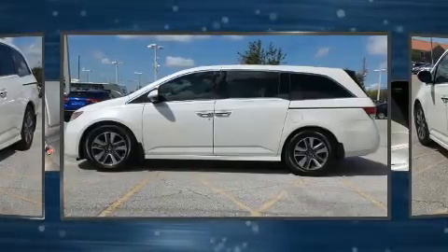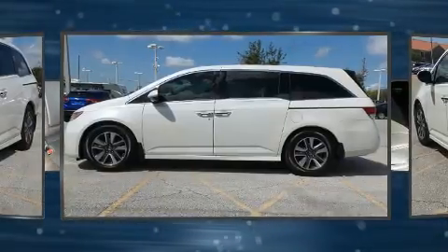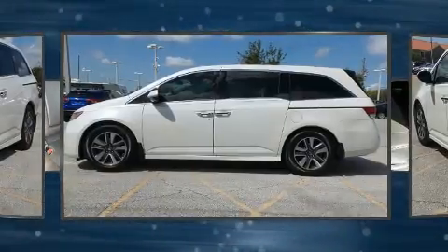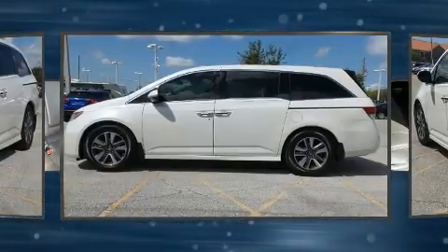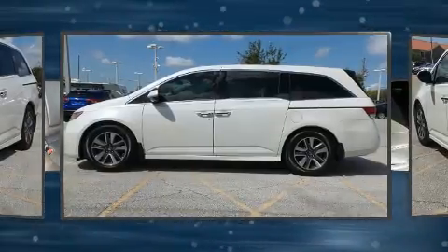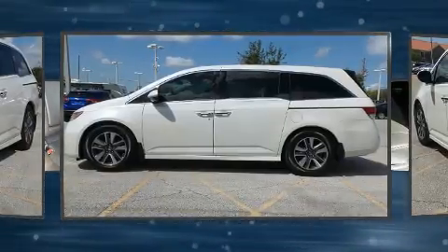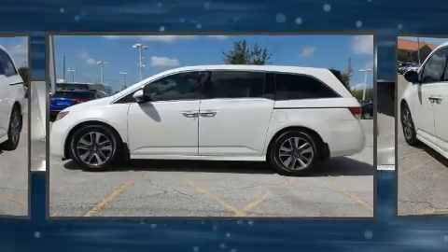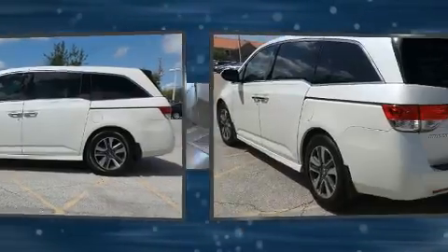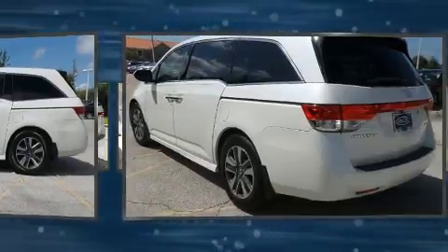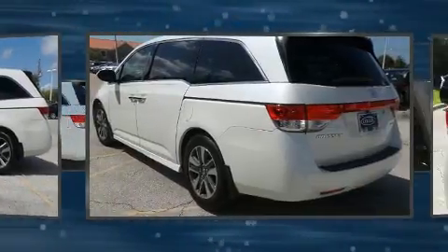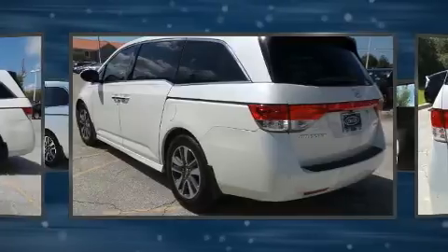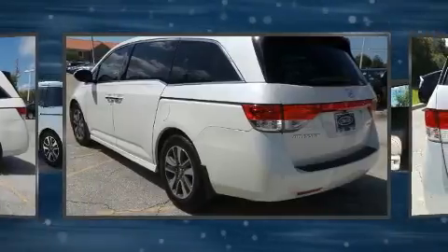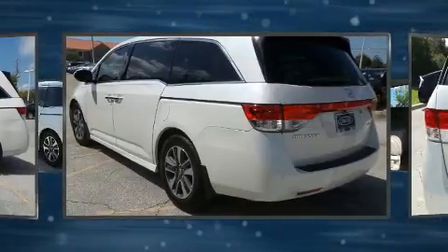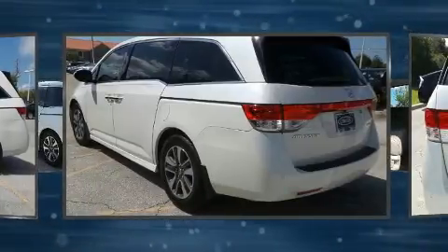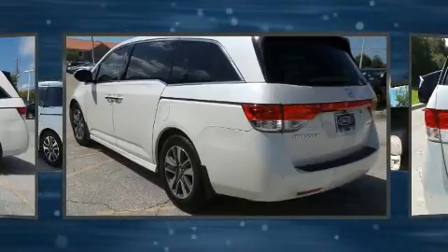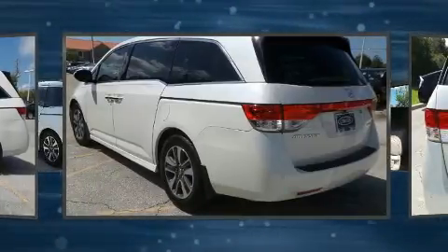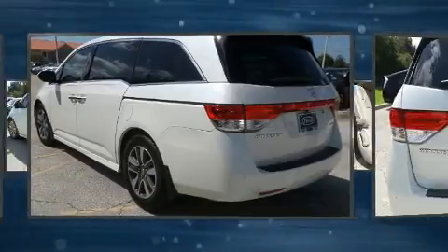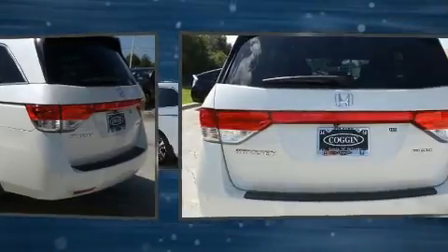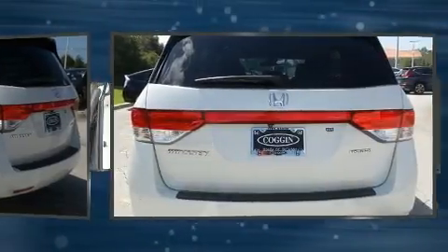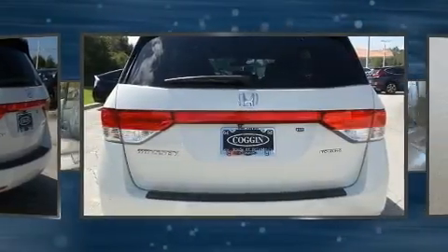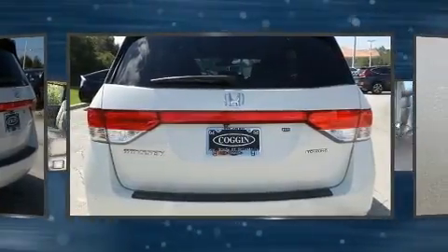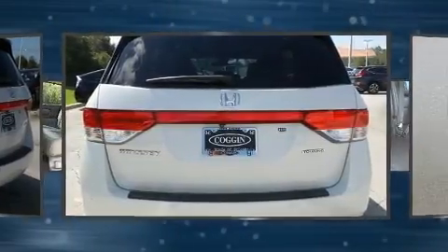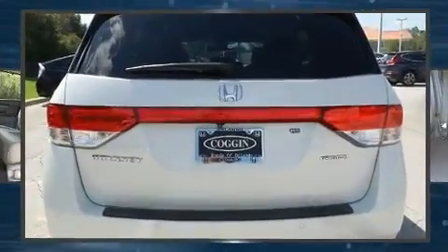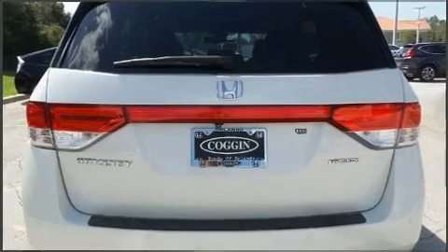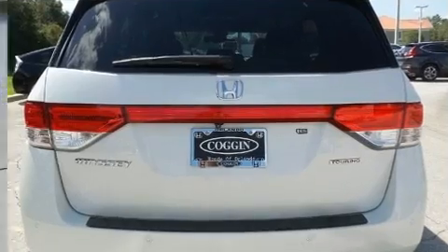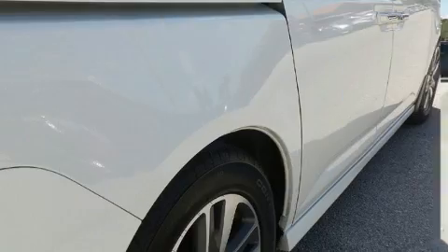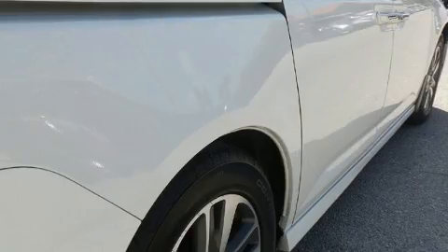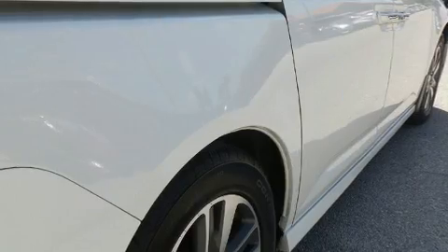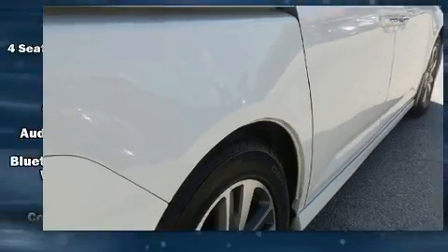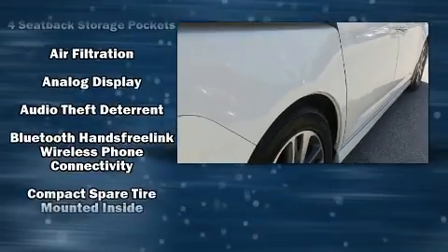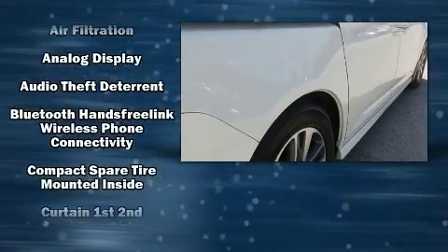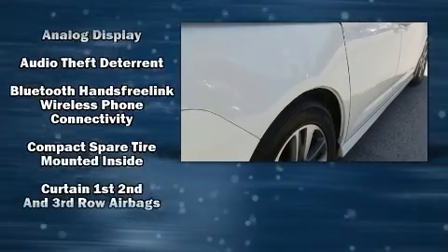You and your passengers will enjoy the stereo system, which includes a CD player with MP3 capability, rear-mounted audio controls, and seven speakers, enhancing the audio experience throughout the interior.